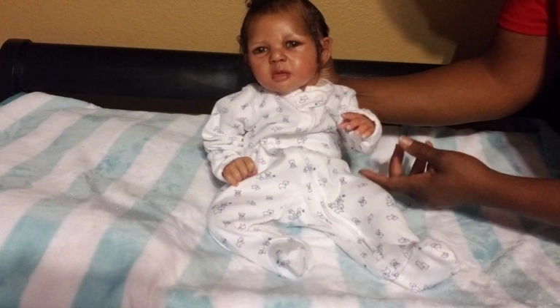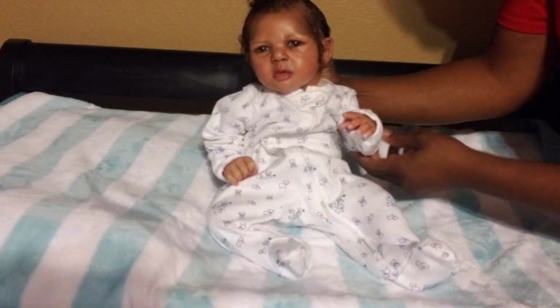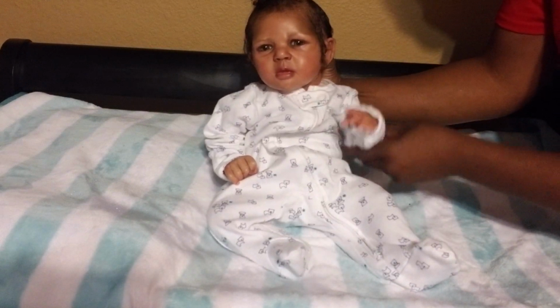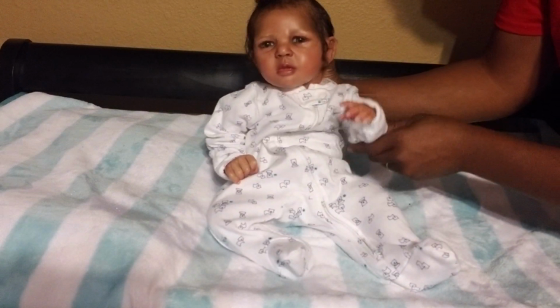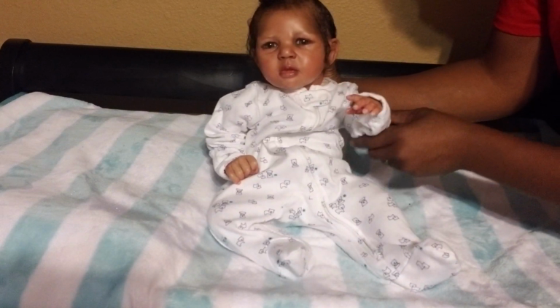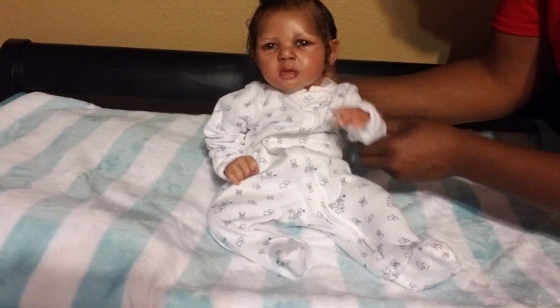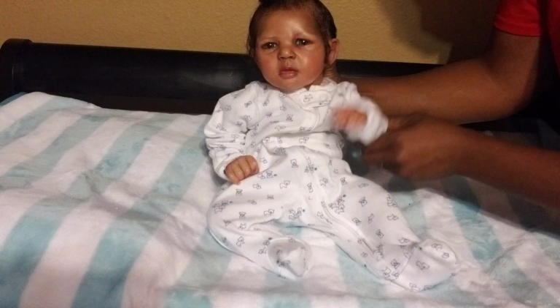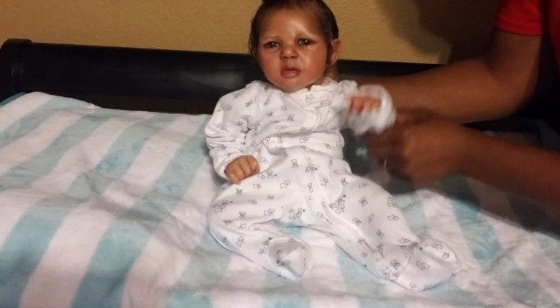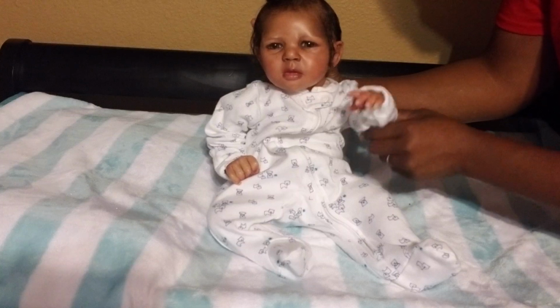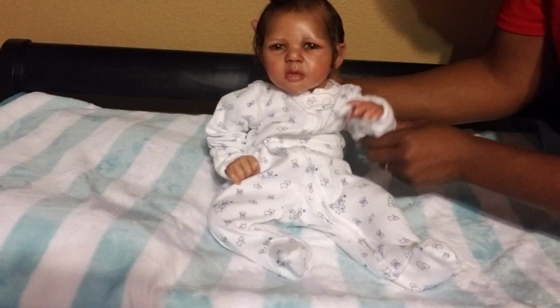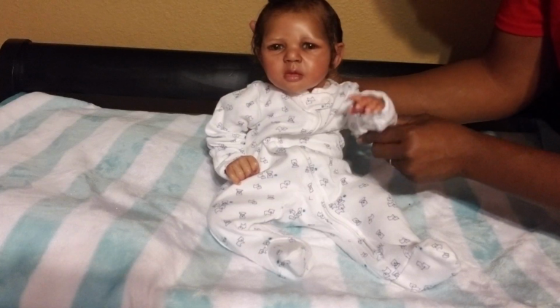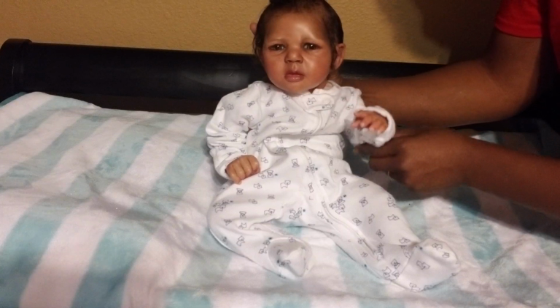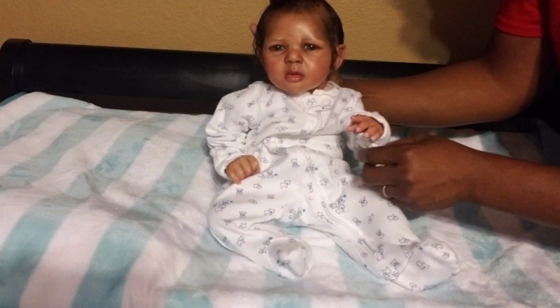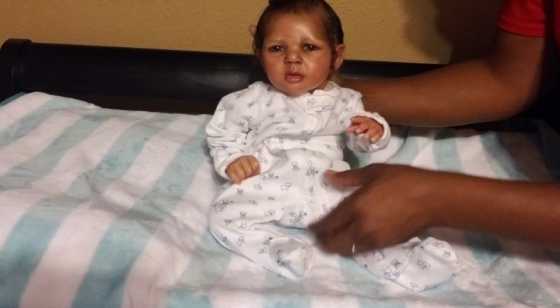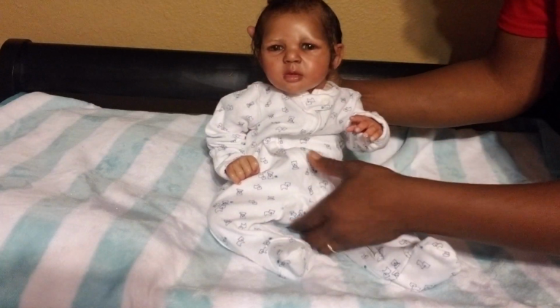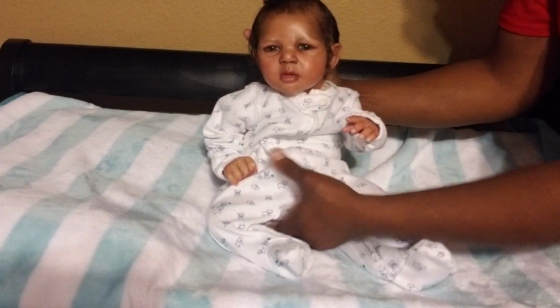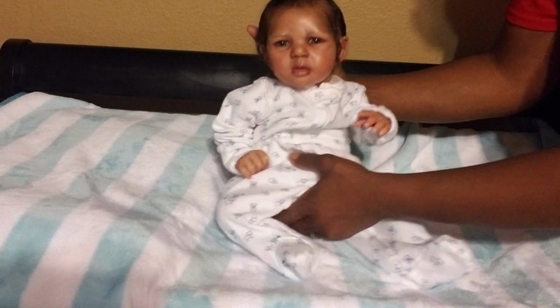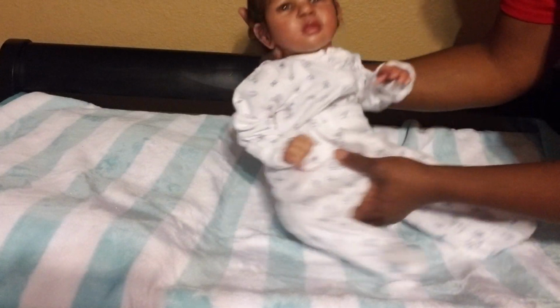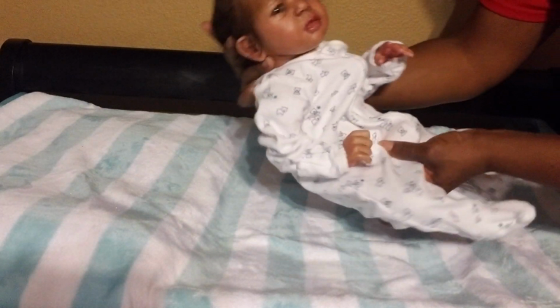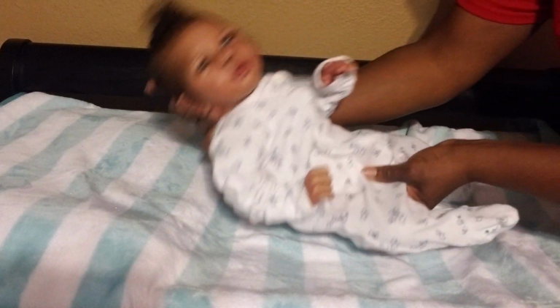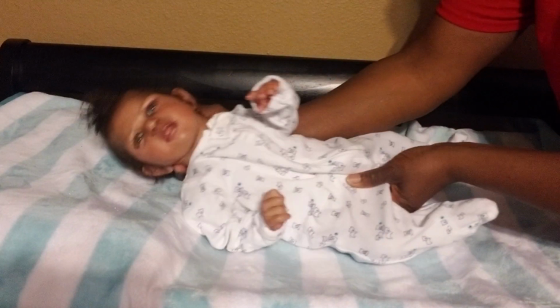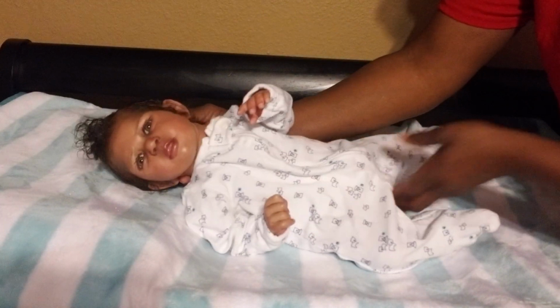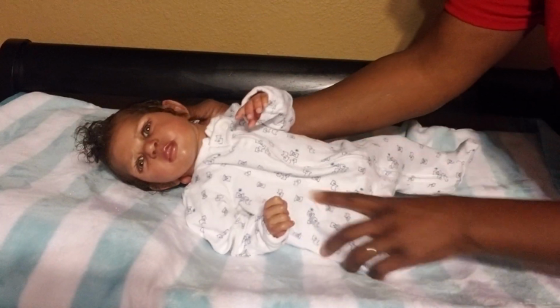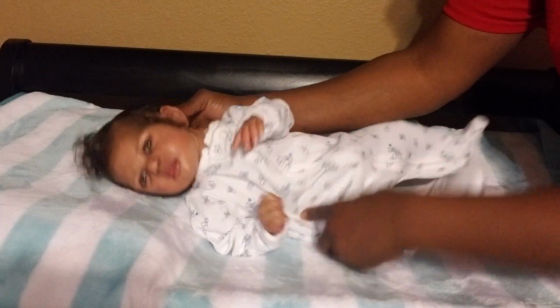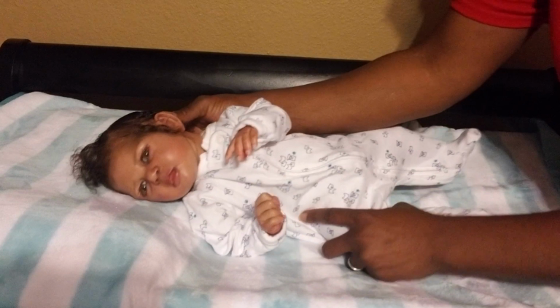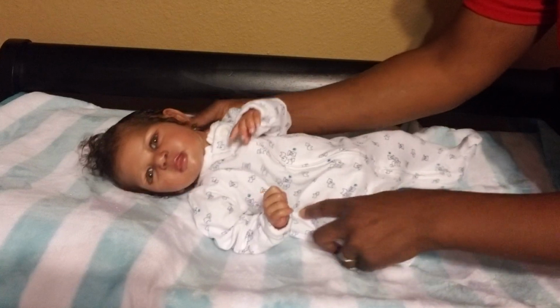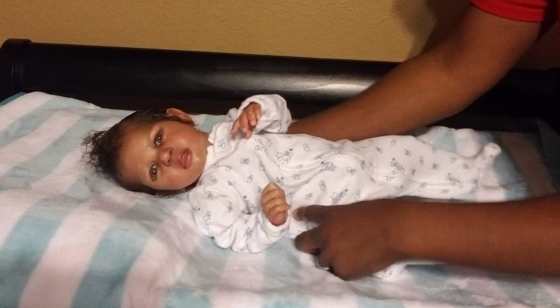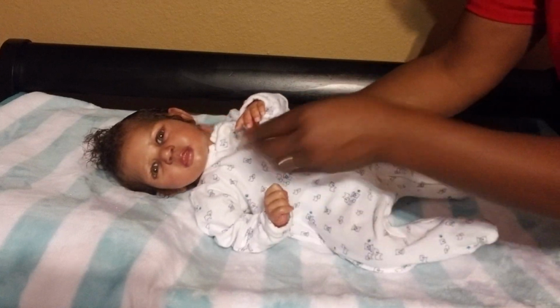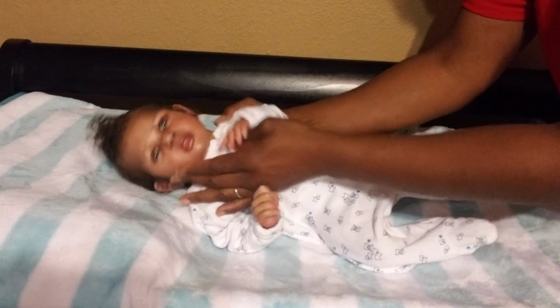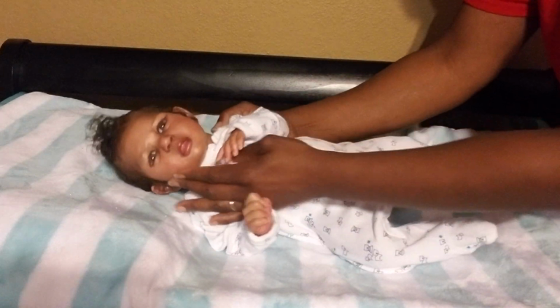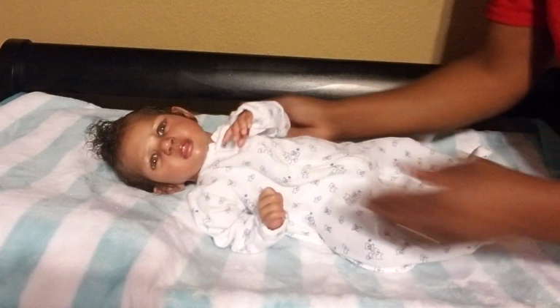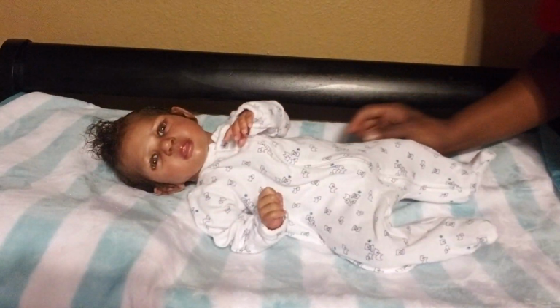Tell everybody night night, Jojo. Thanks so much for watching. Have a great rest of your night. Bye.